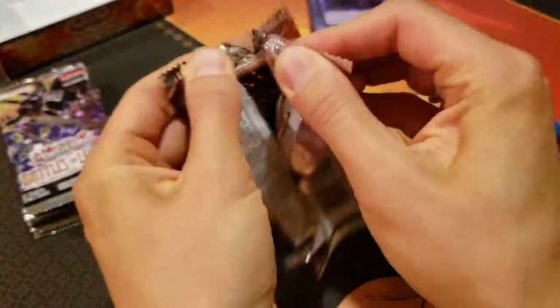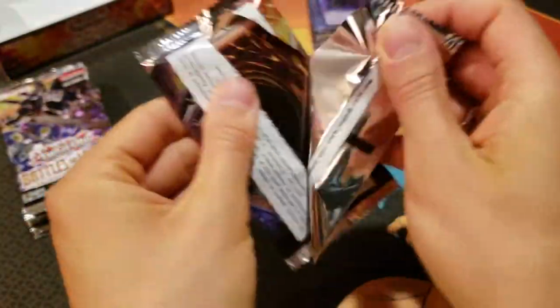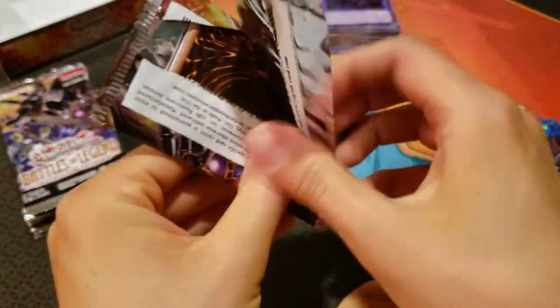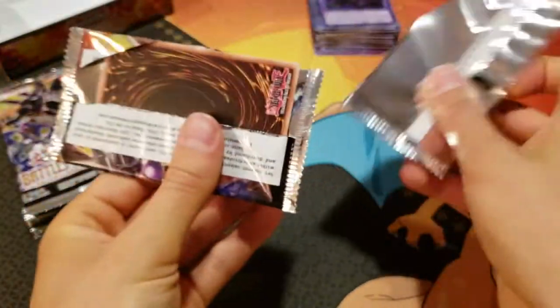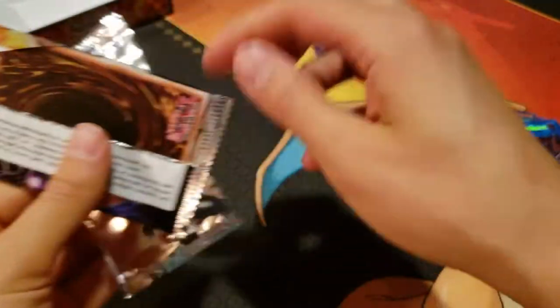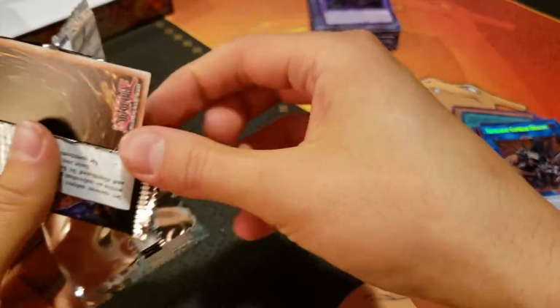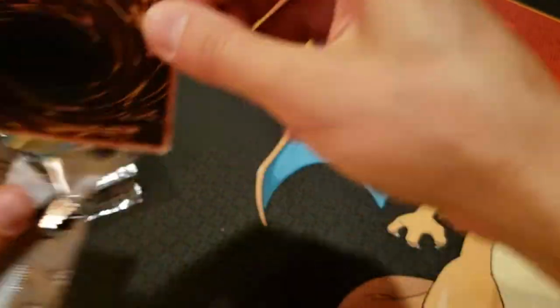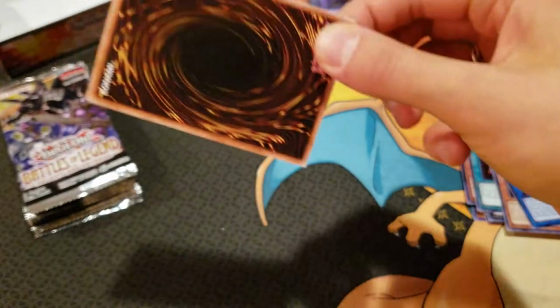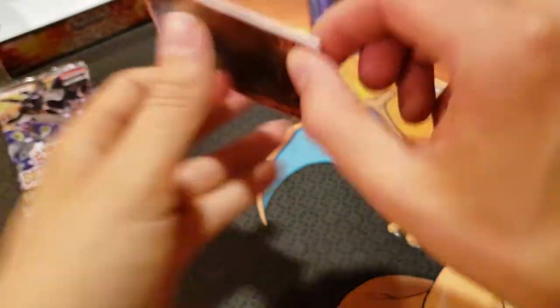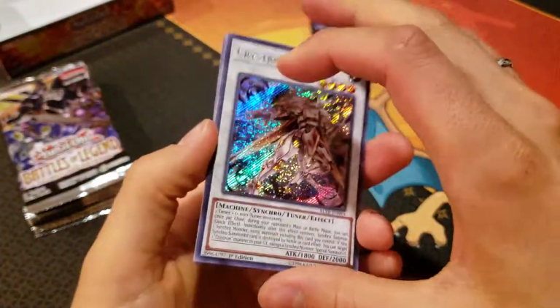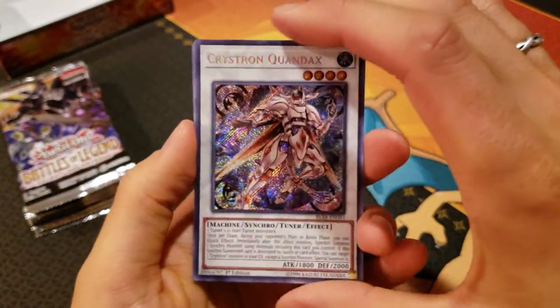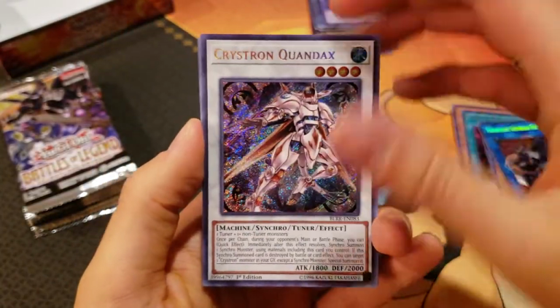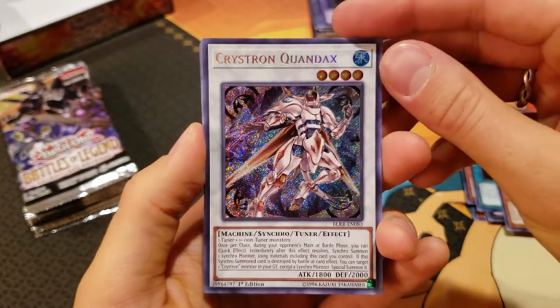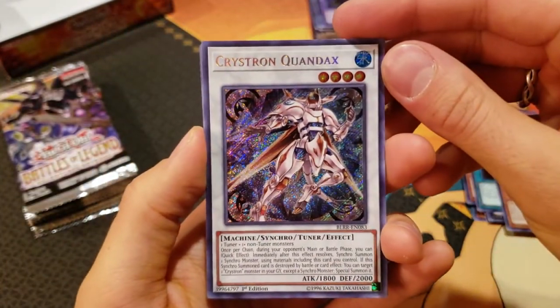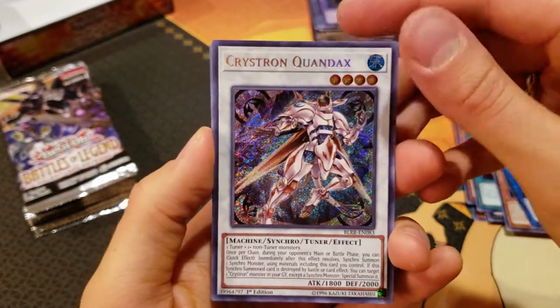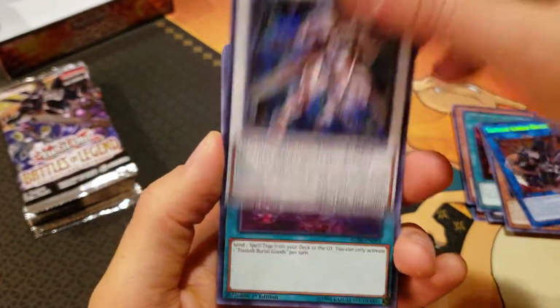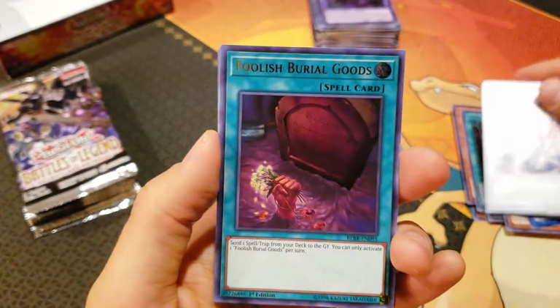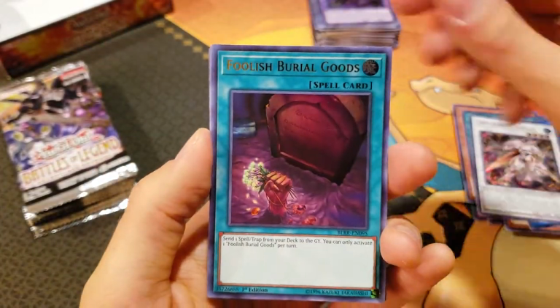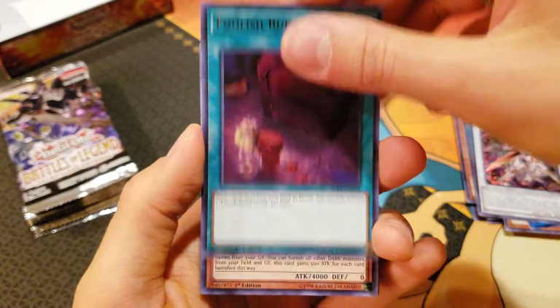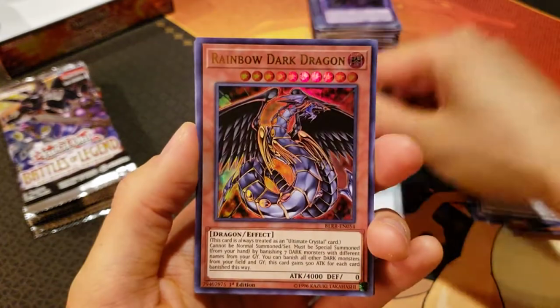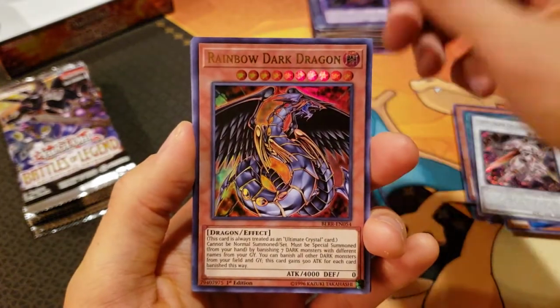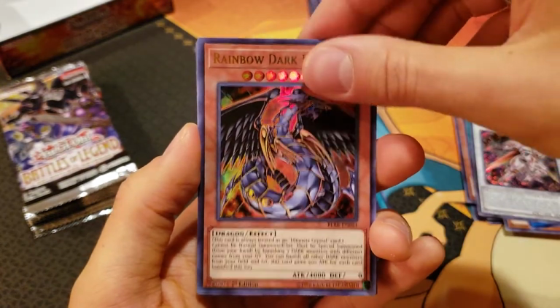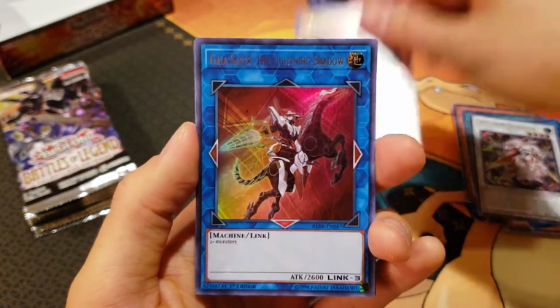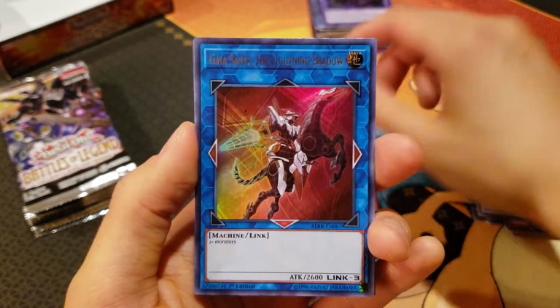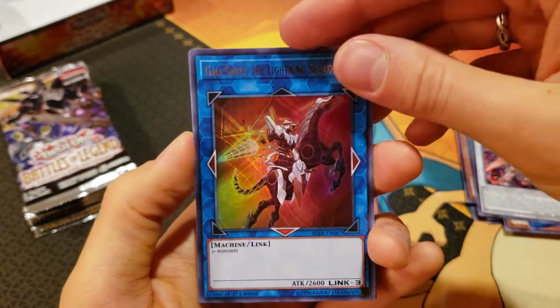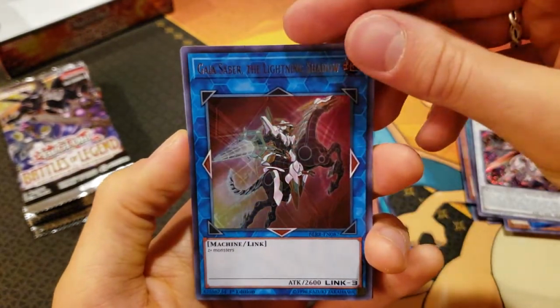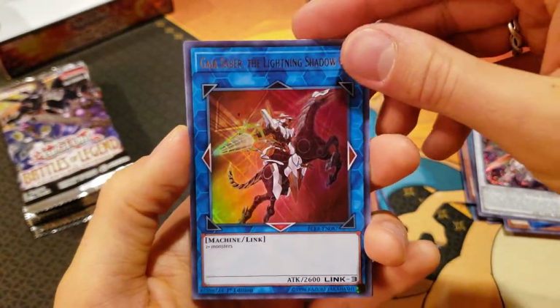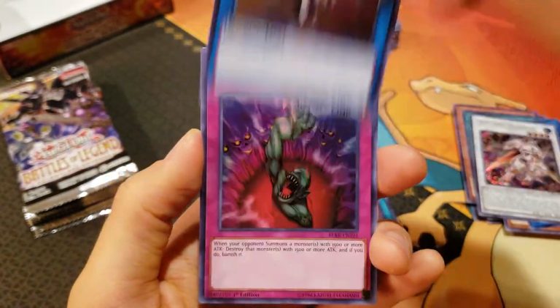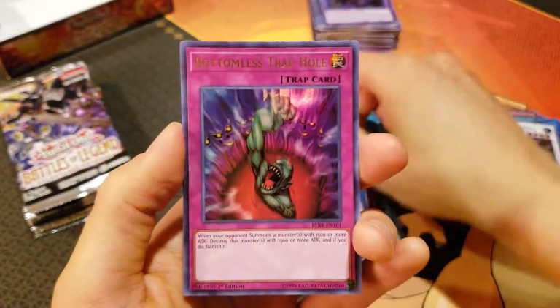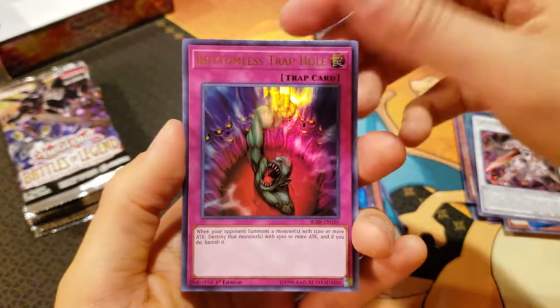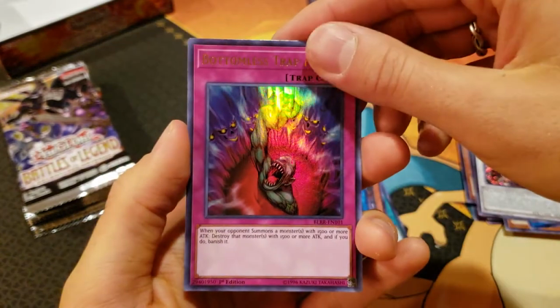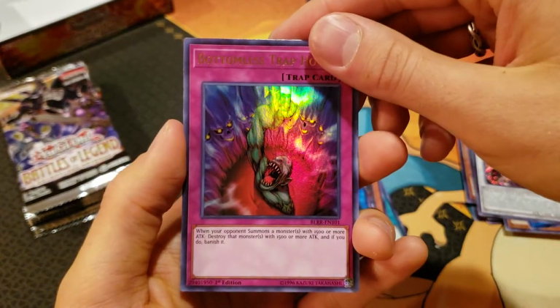So we have a pretty good box so far. I would like to get that castle — if we do that we will have definitely gotten a good deal. Crystron Quadax, Foolish Burial Goods, Rainbow Dark Dragon, a Gaia Saber the Lightning Shadow, and a Bottomless Trap Hole. Very cool.